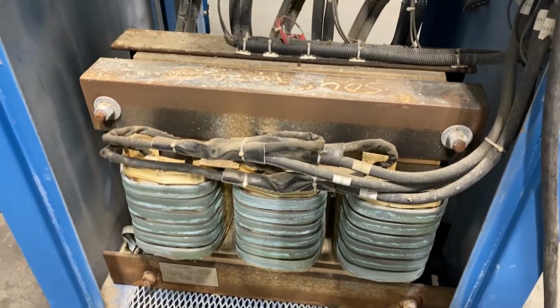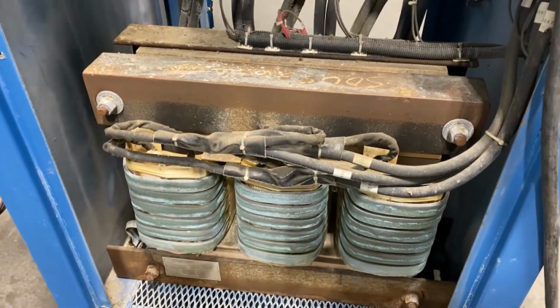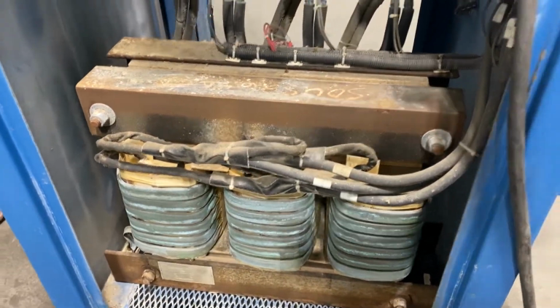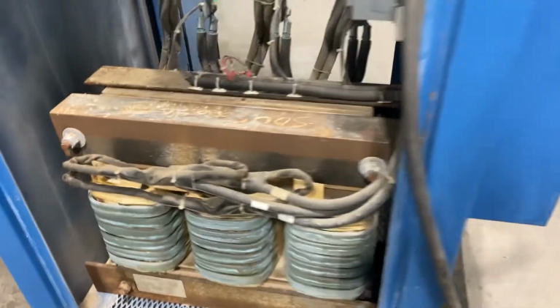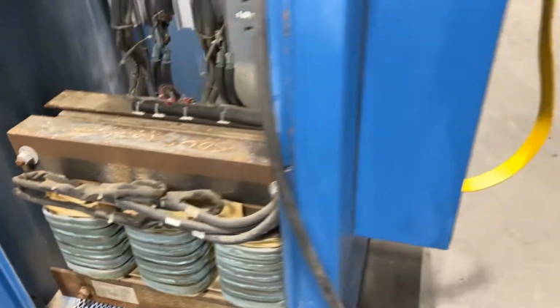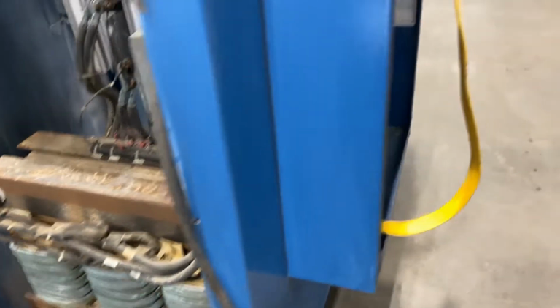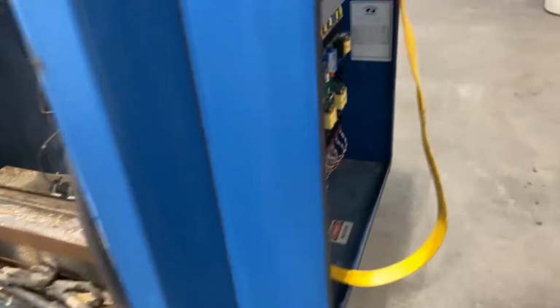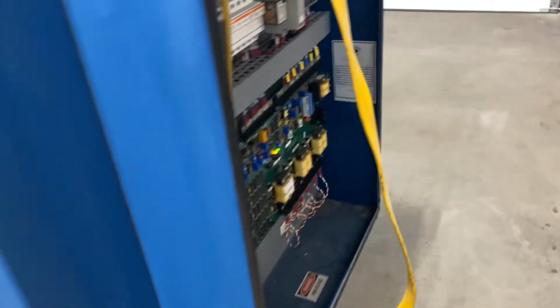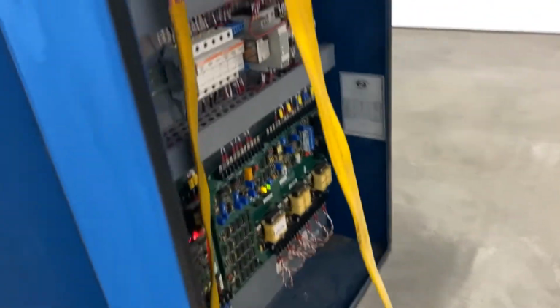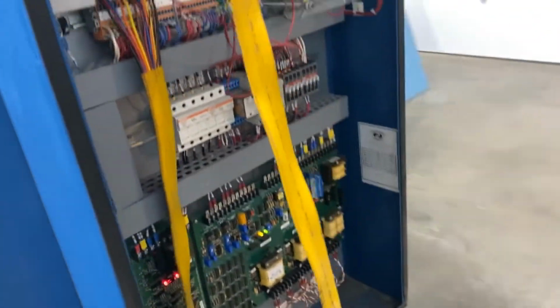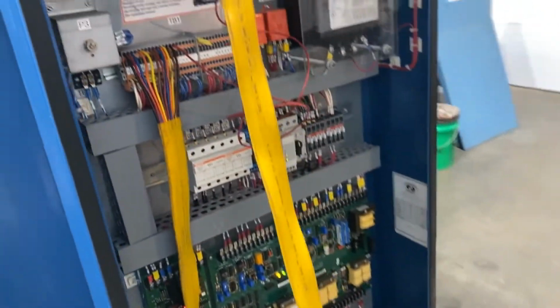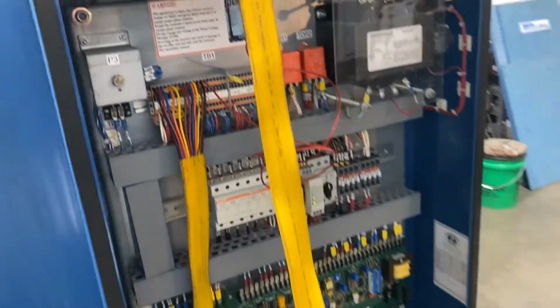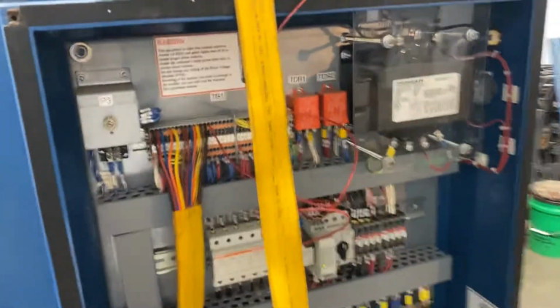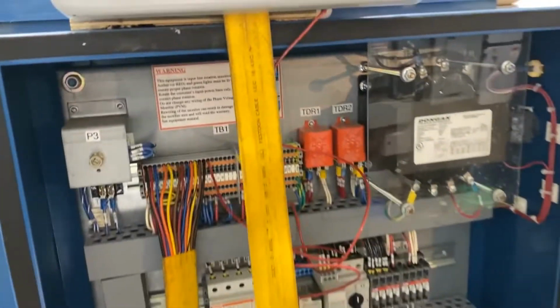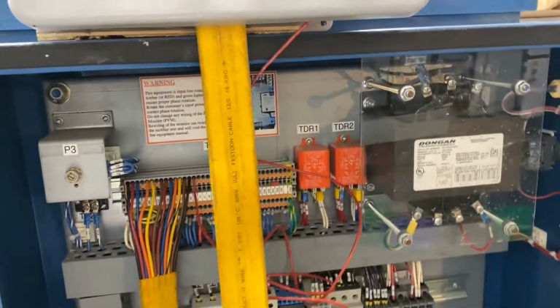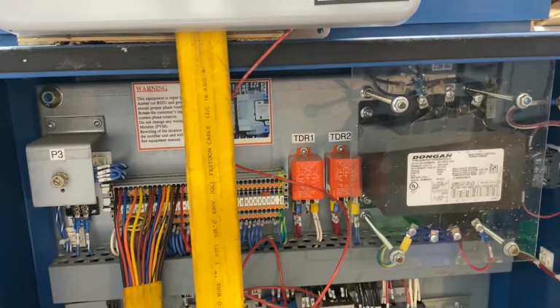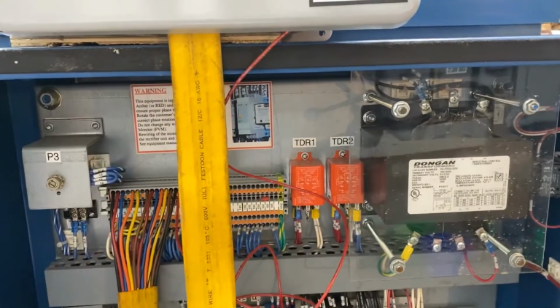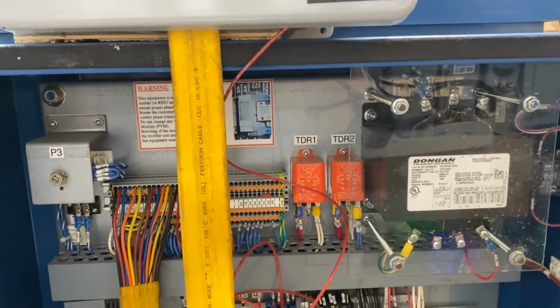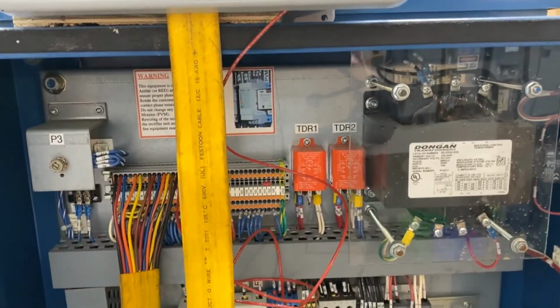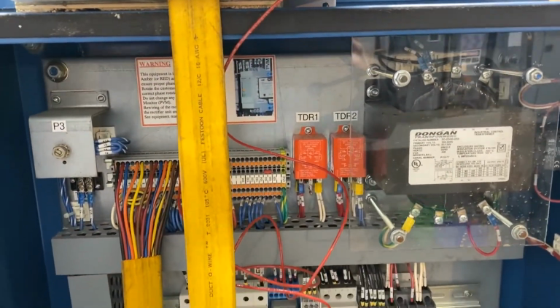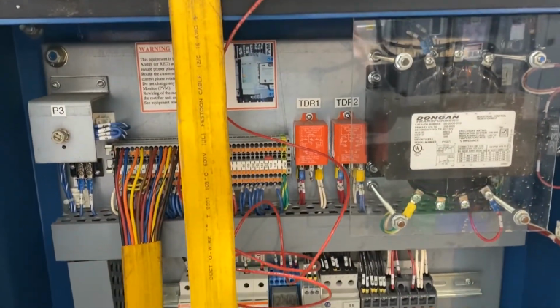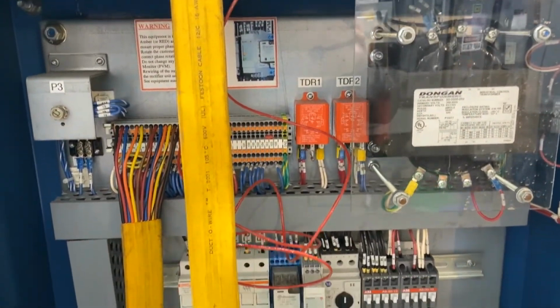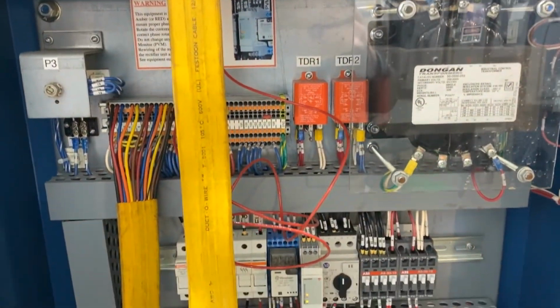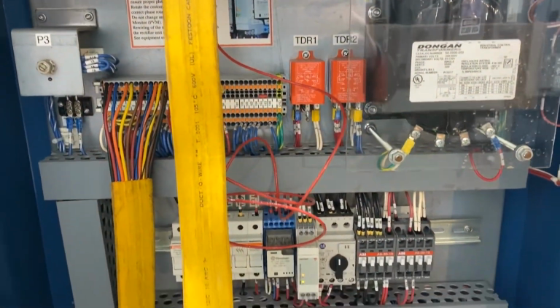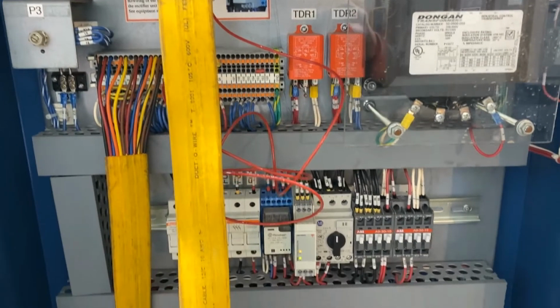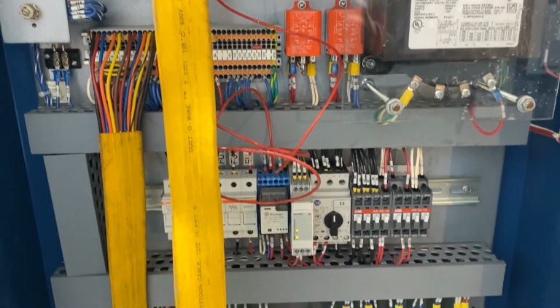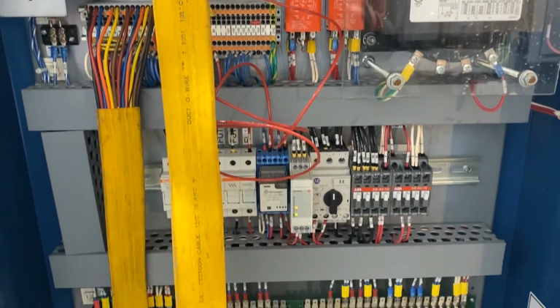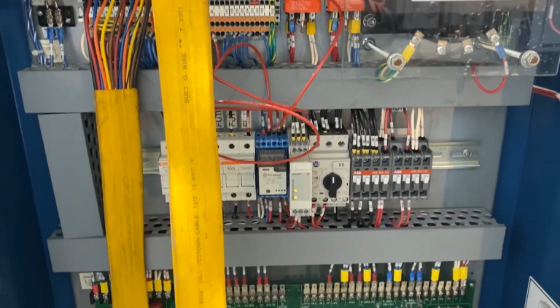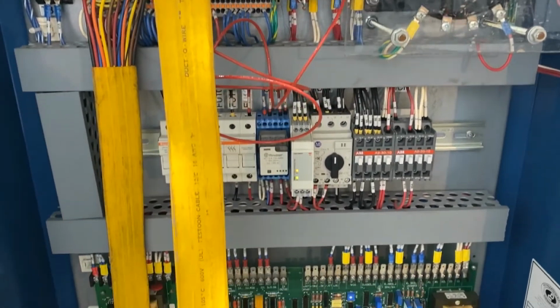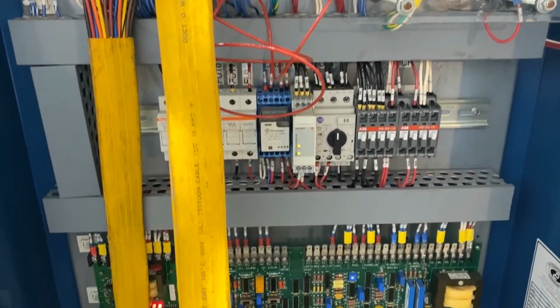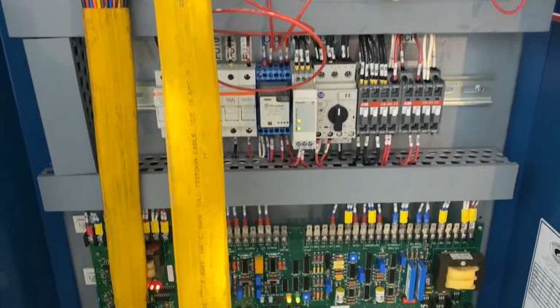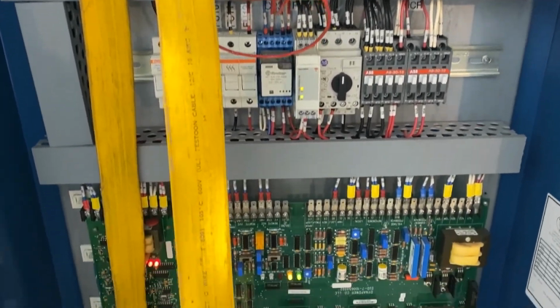The unit has been tested here at our facility and it's in very good working condition. We'll turn it on in a second. It does come with a brand new remote — we'll take a look at that in a minute as well.